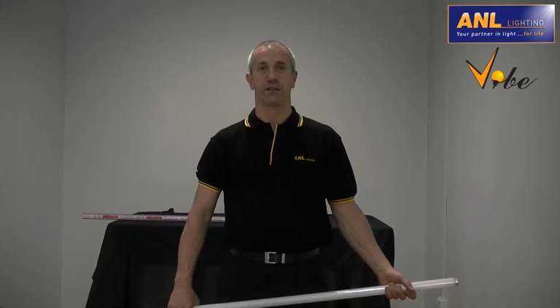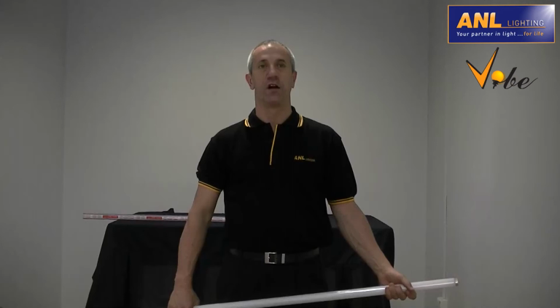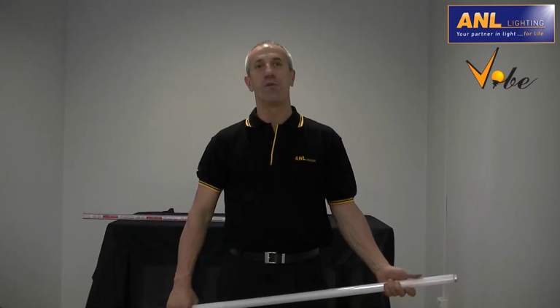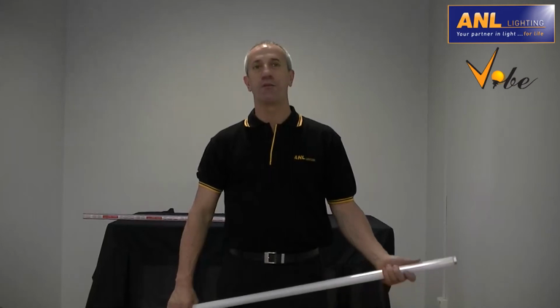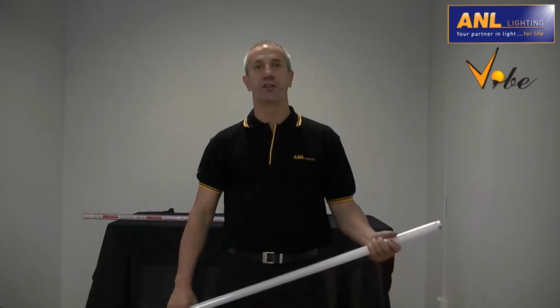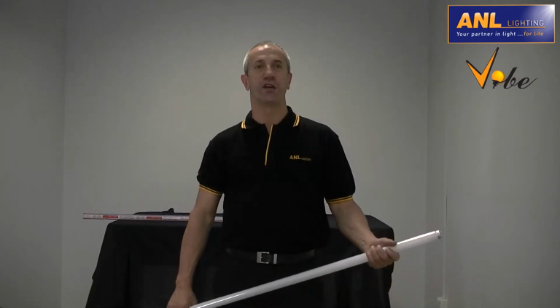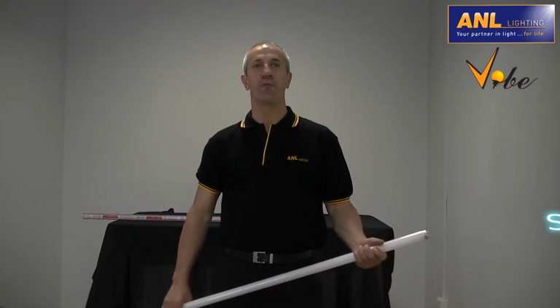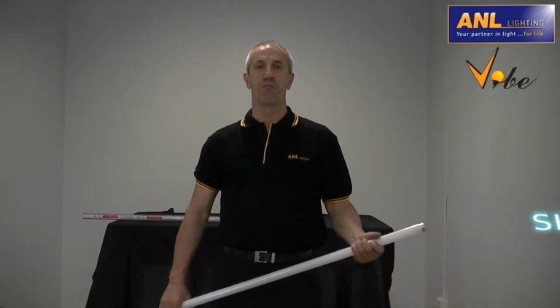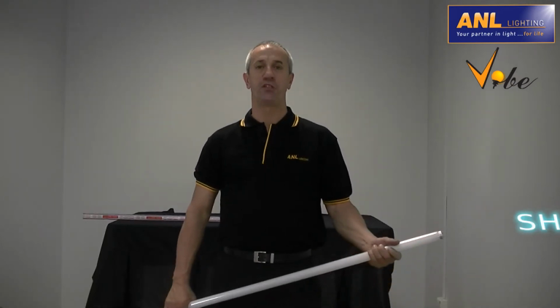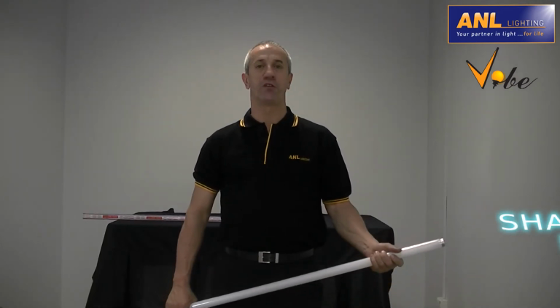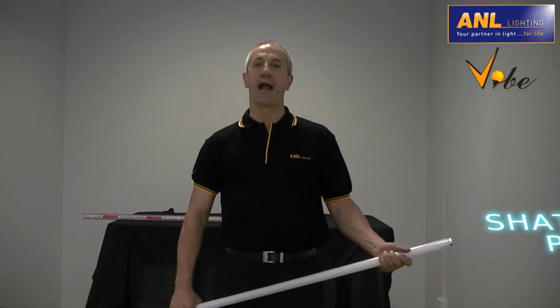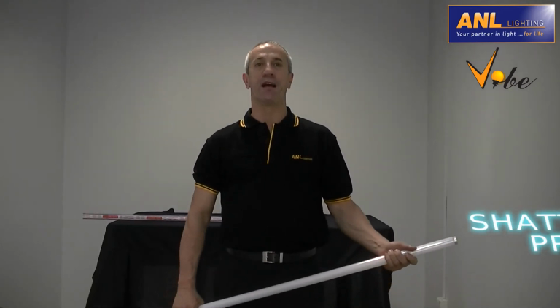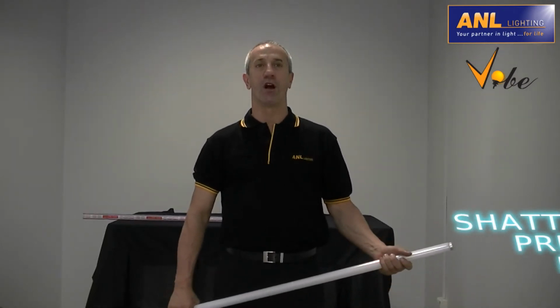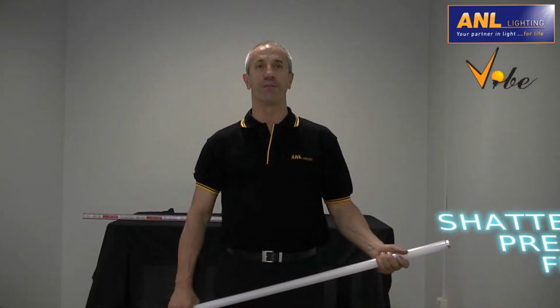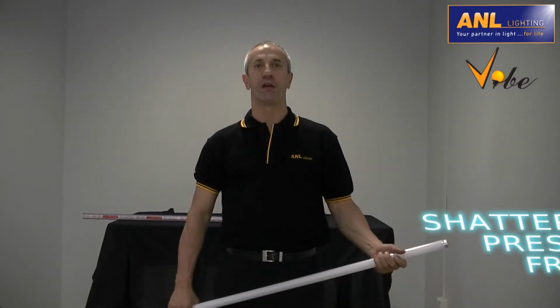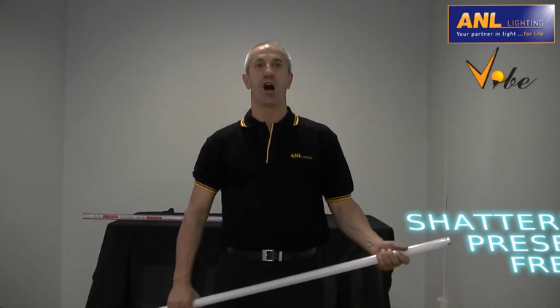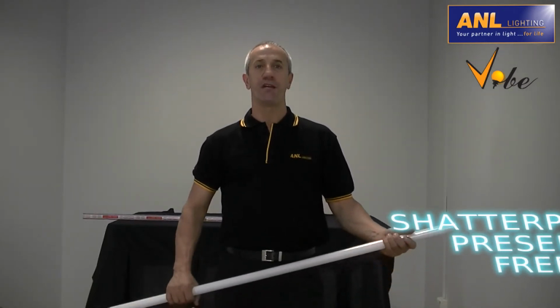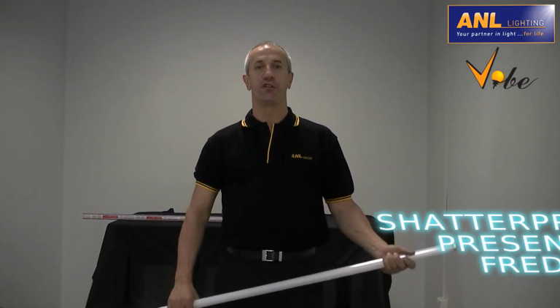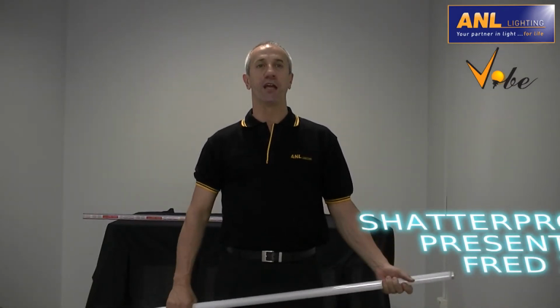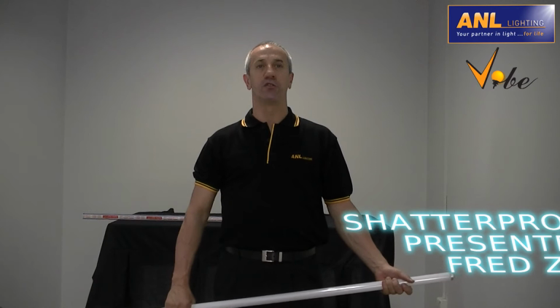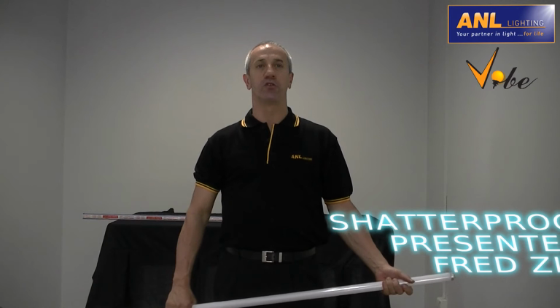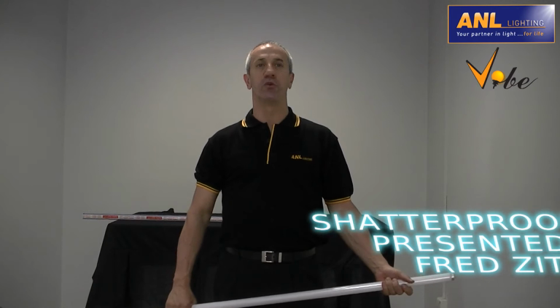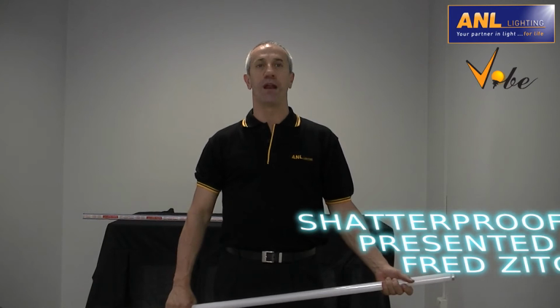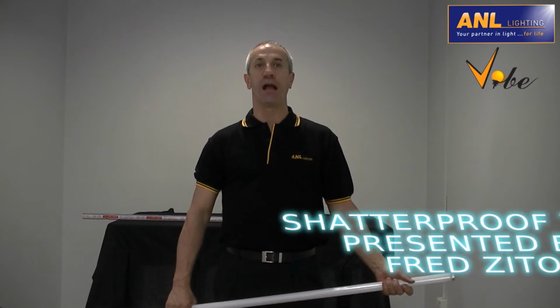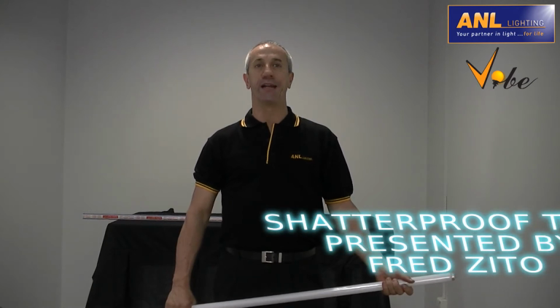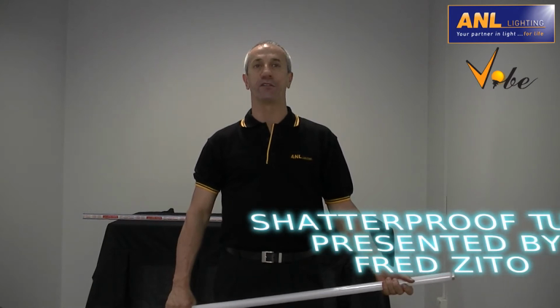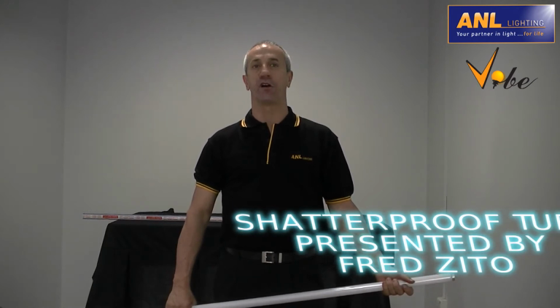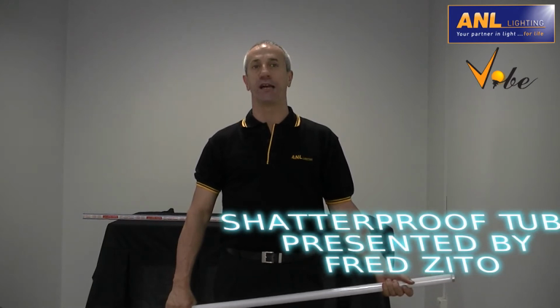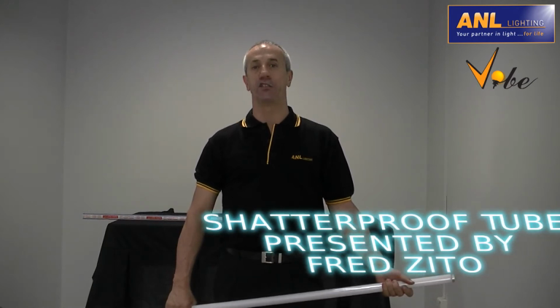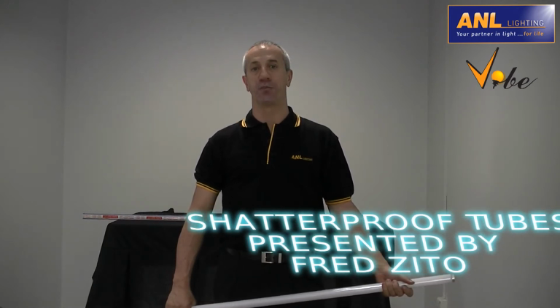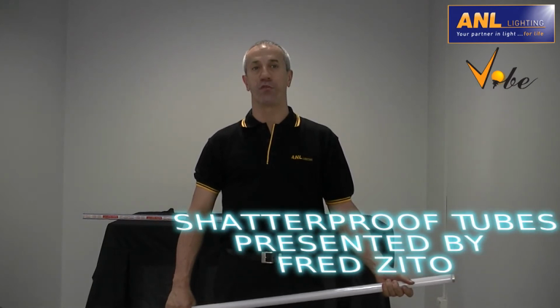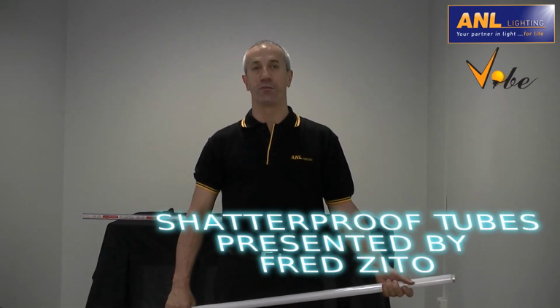Hi, my name is Fred Zito, Managing Director of A&L Lighting. I'm here today to talk to you about A&L's Hitachi Shatterproof Lamps.